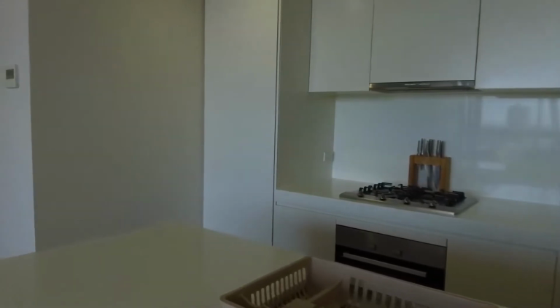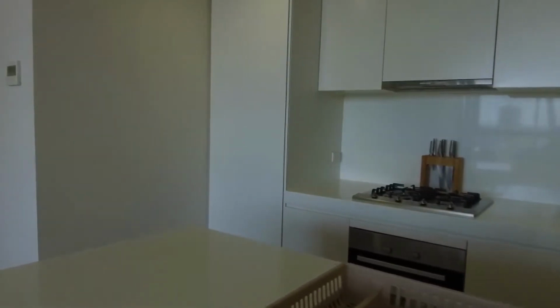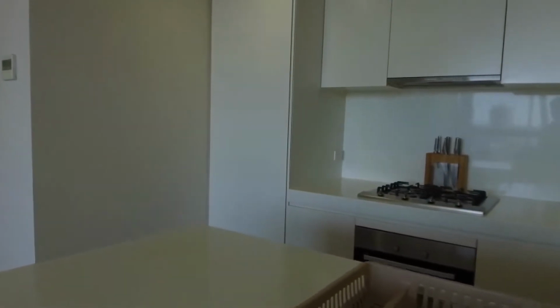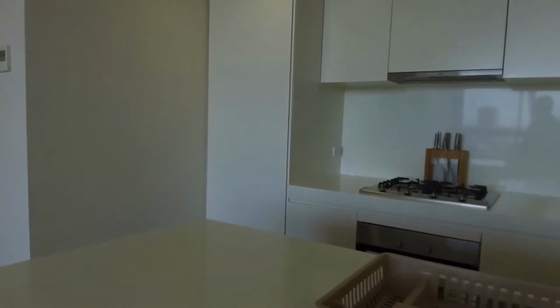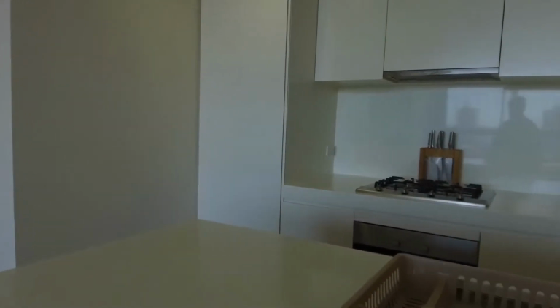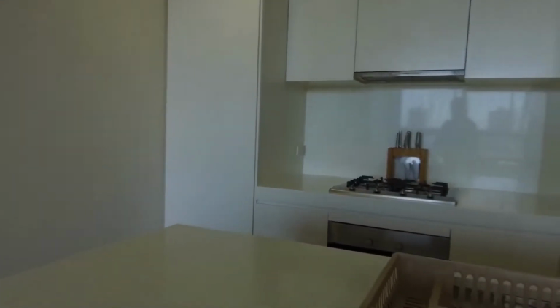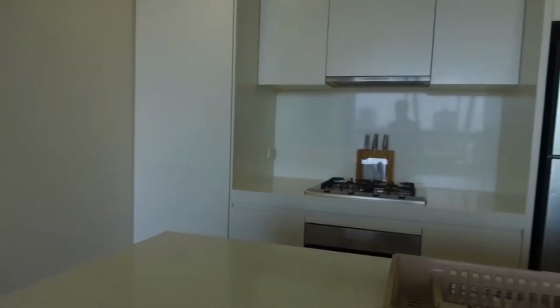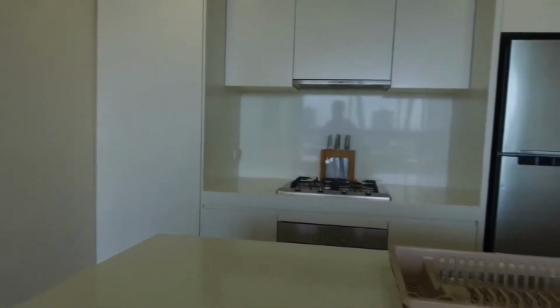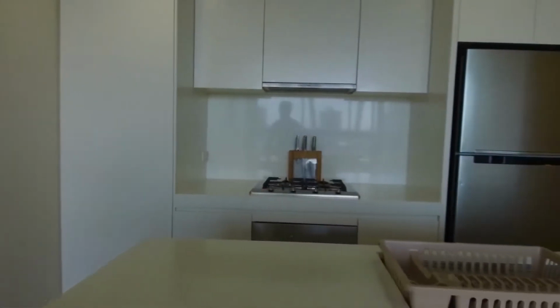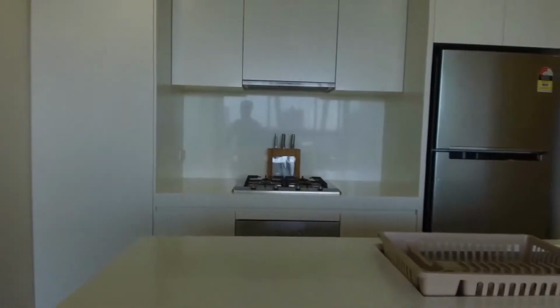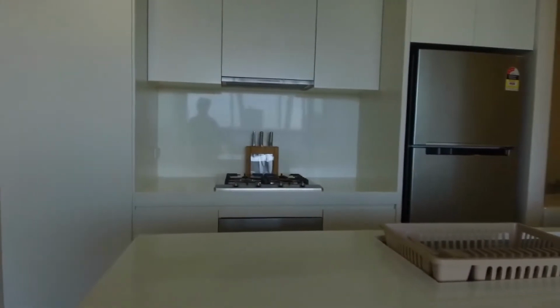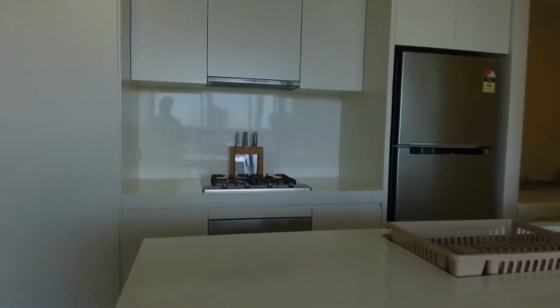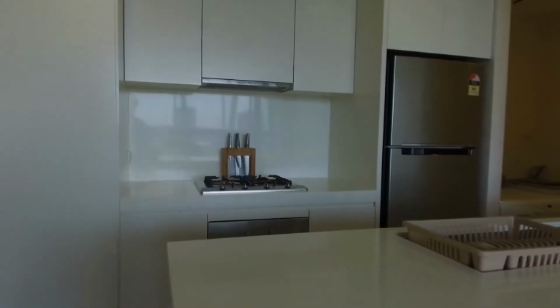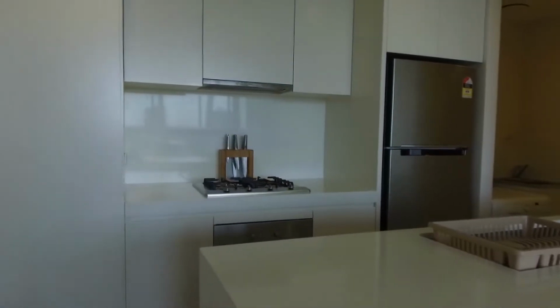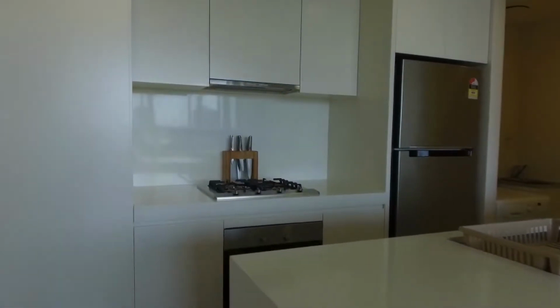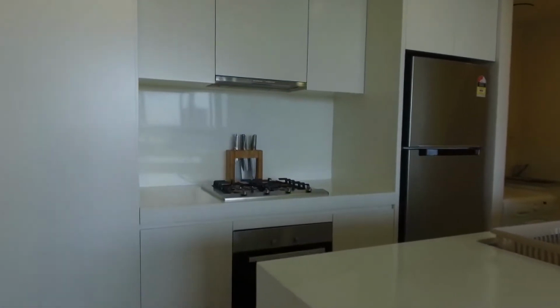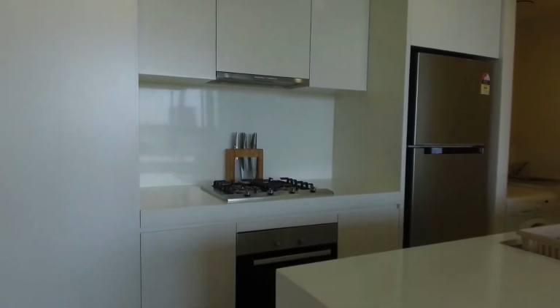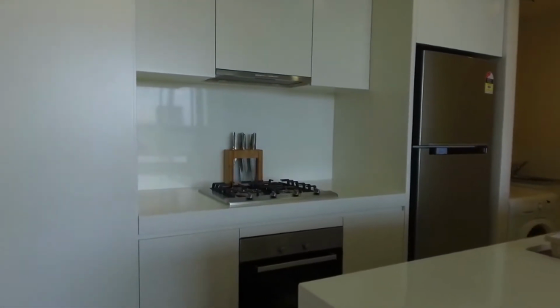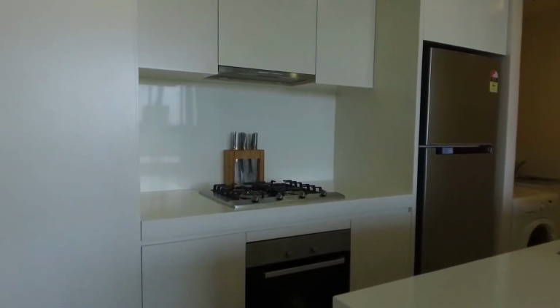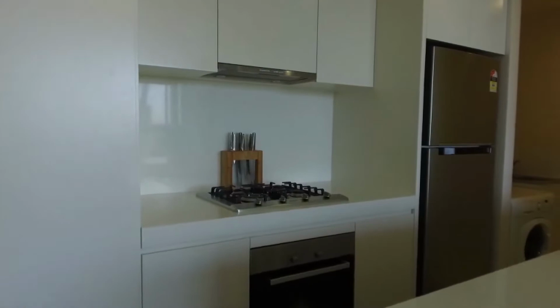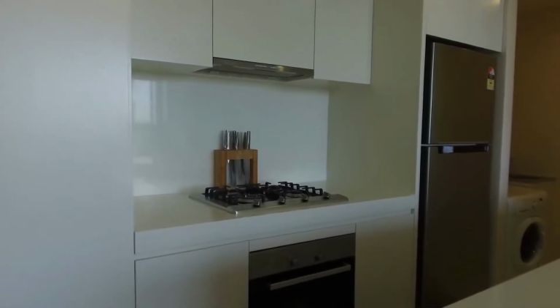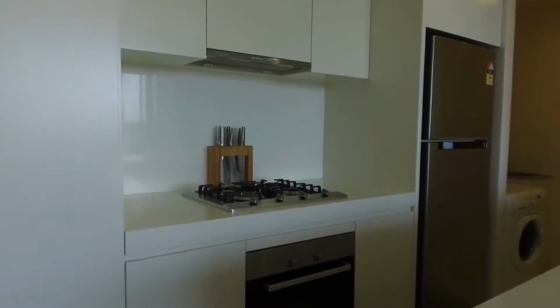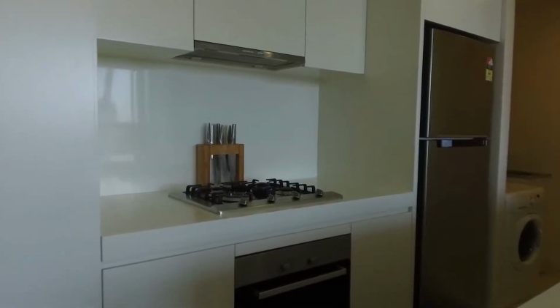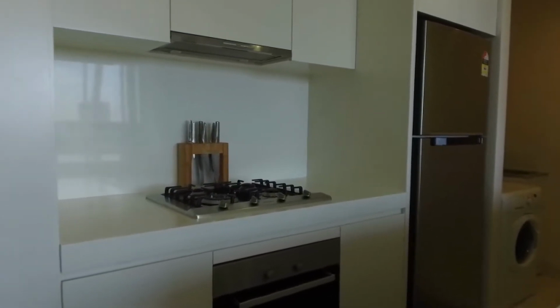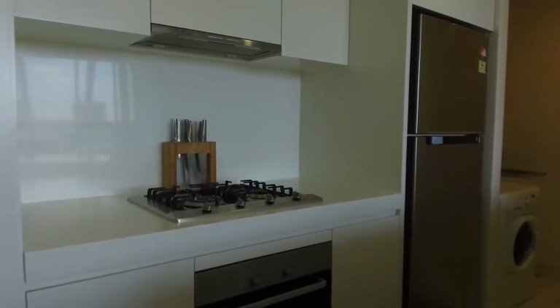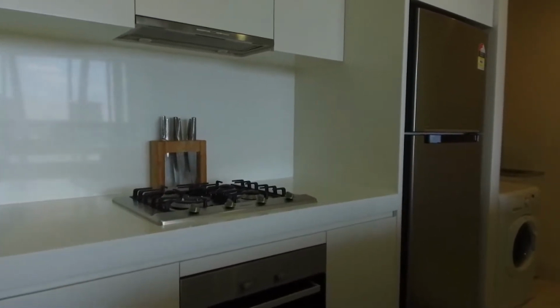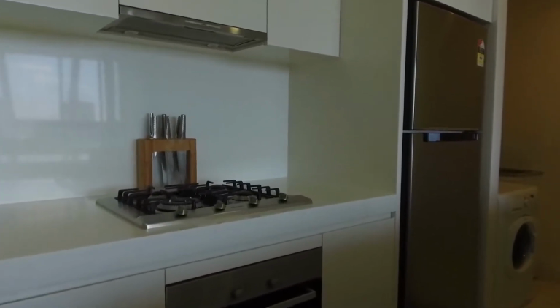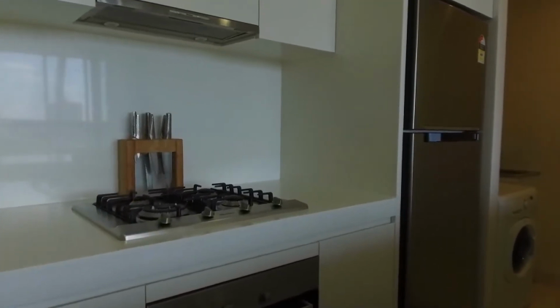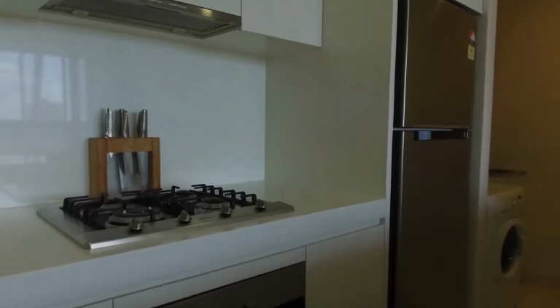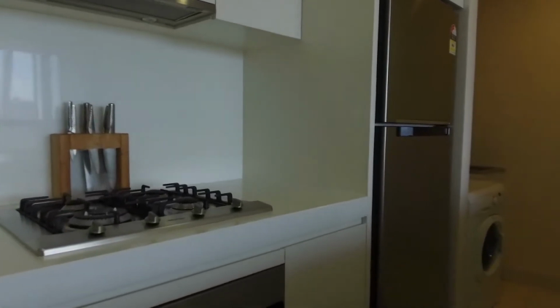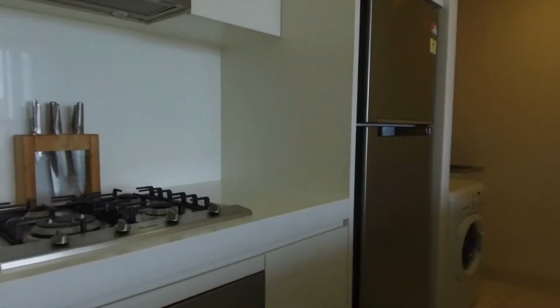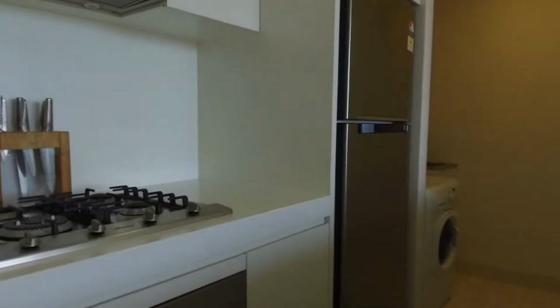The kitchen features stone bench tops, a breakfast counter, and quality Miele appliances including a gas stove as well as an integrated dishwasher.